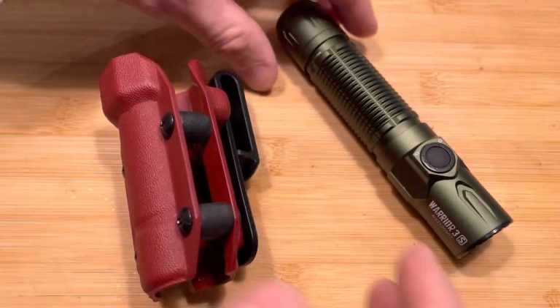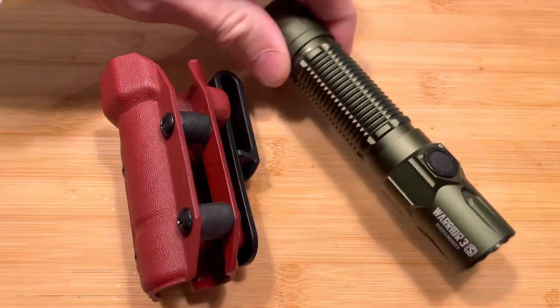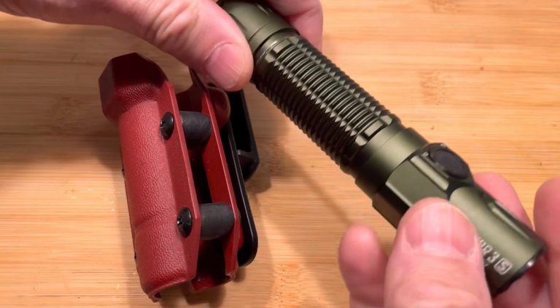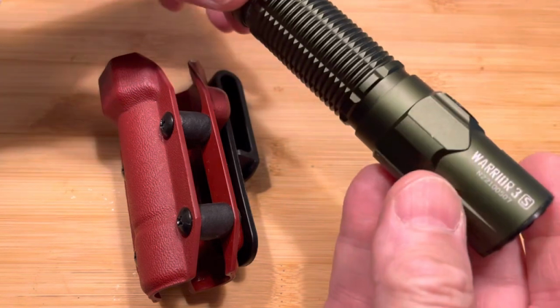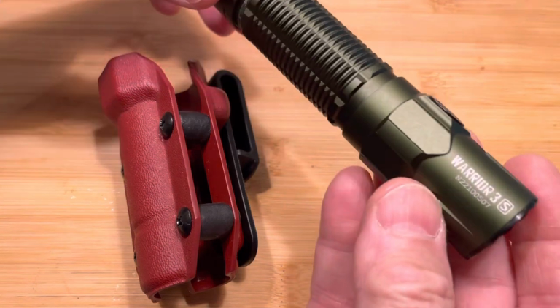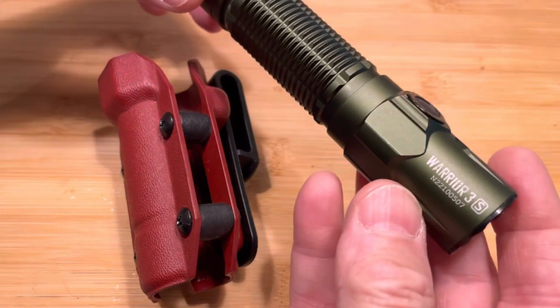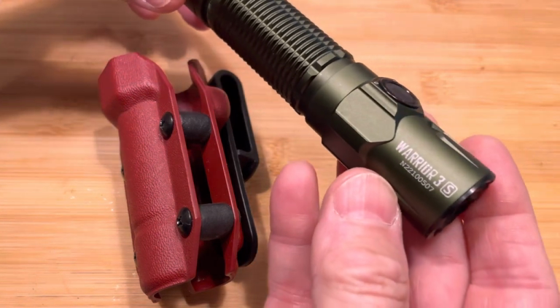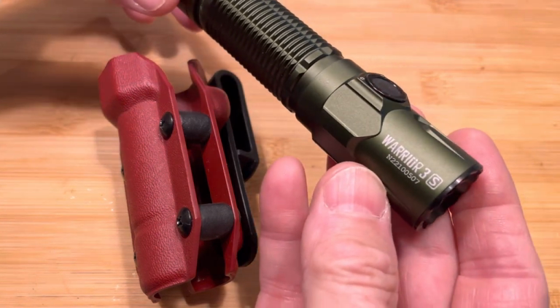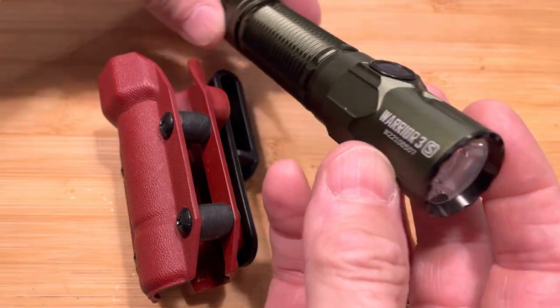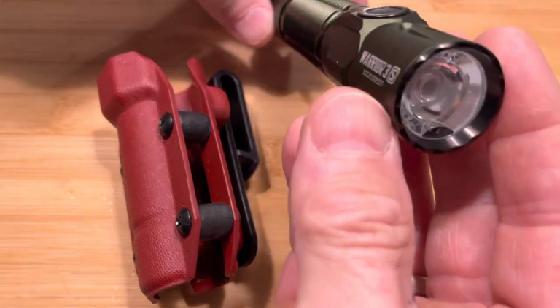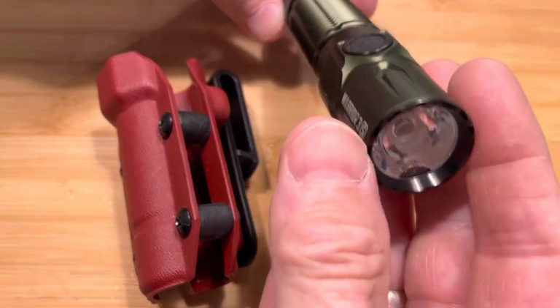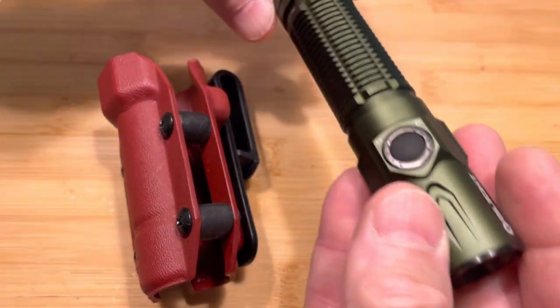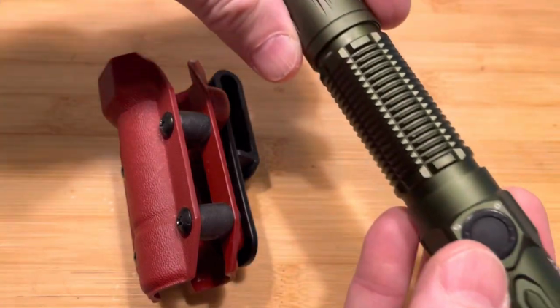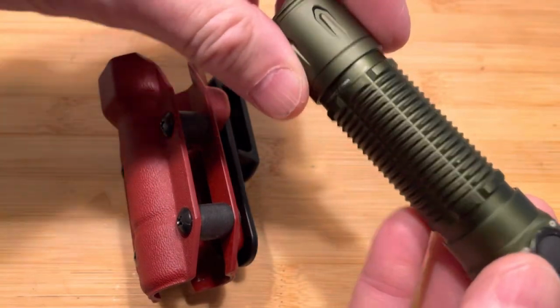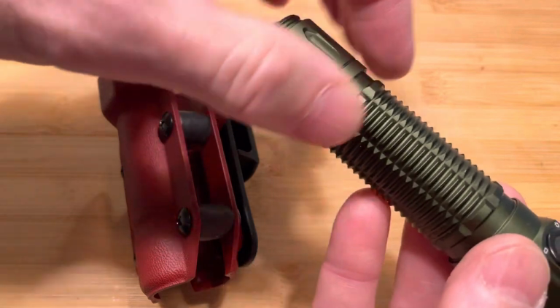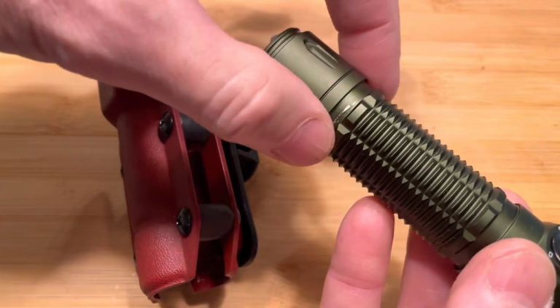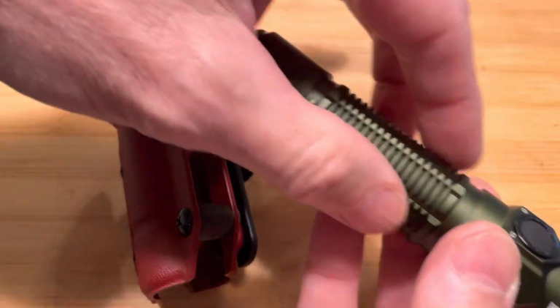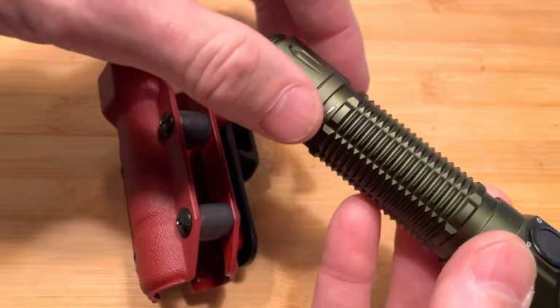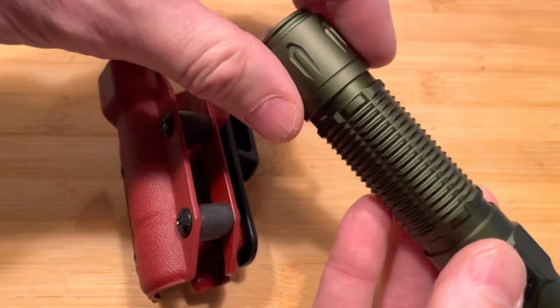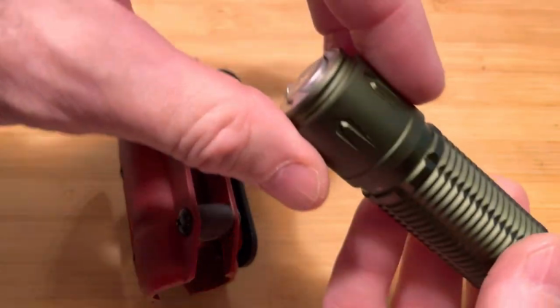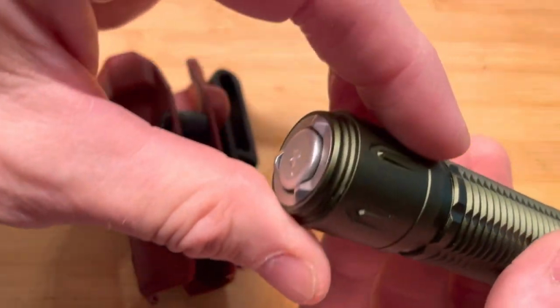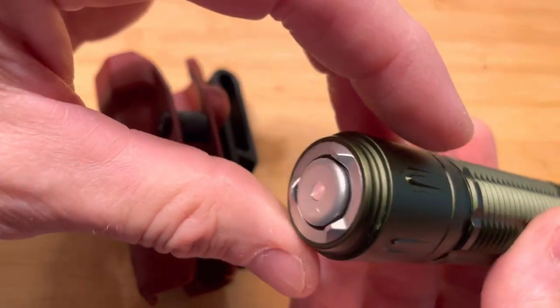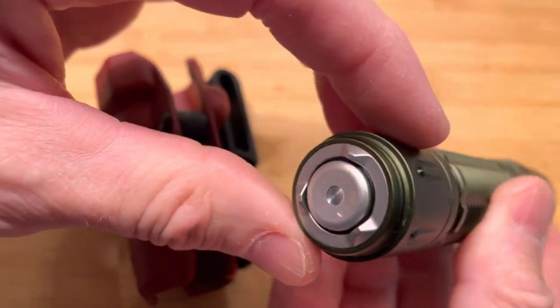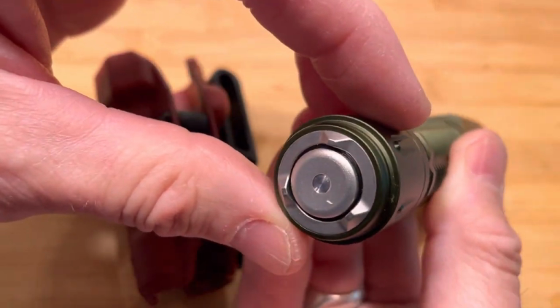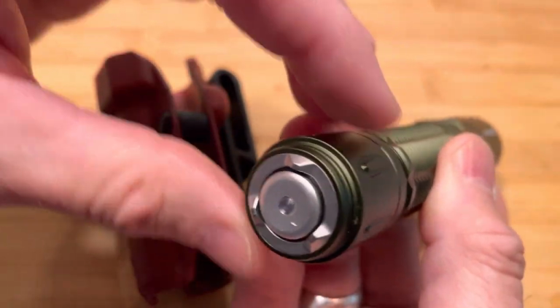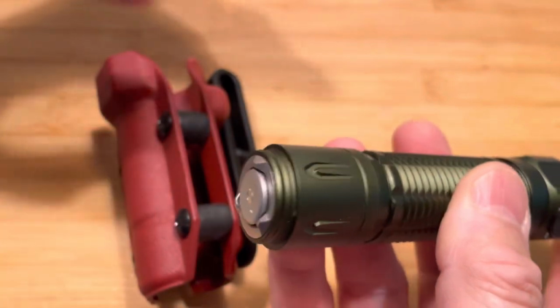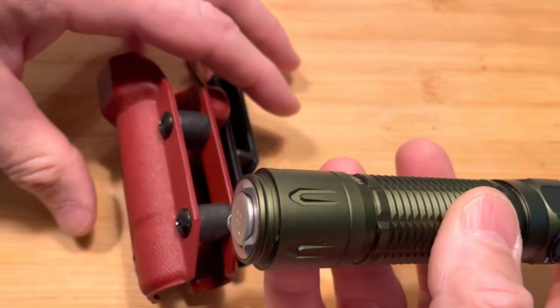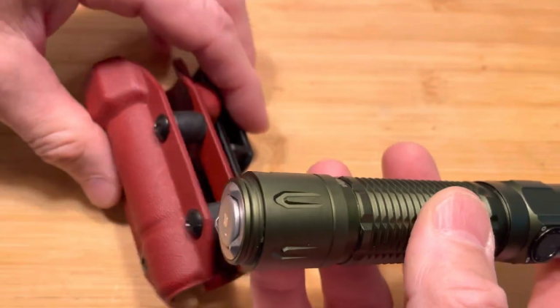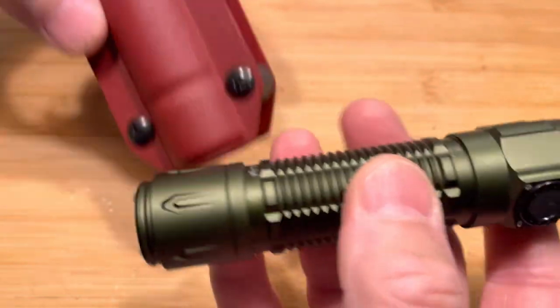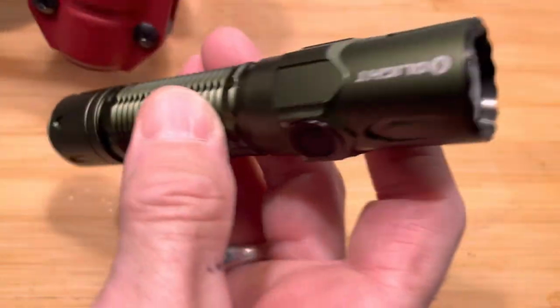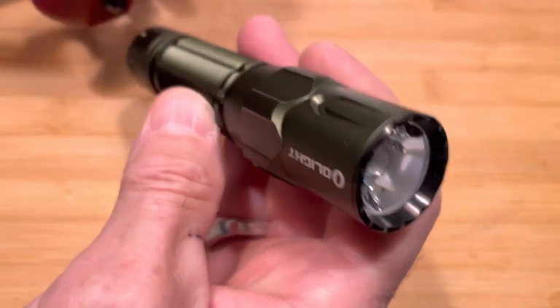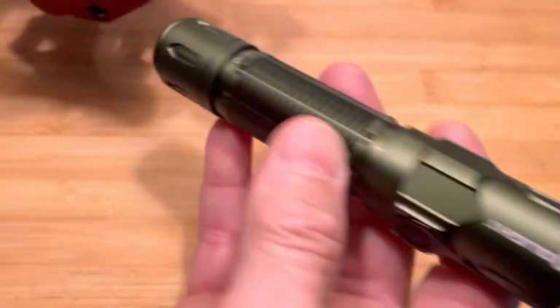This one is for the Warrior 3S, which is a larger light. So you'll have to remove the pocket clip to carry it in the holster, and it'll carry with the bezel up.